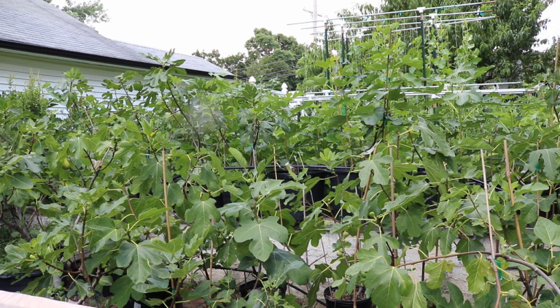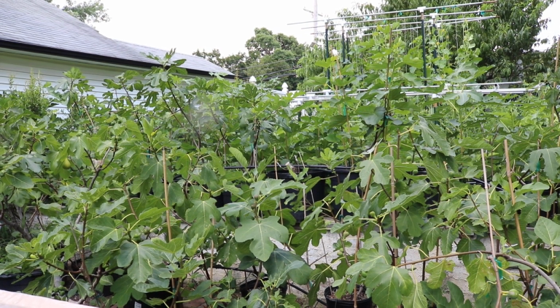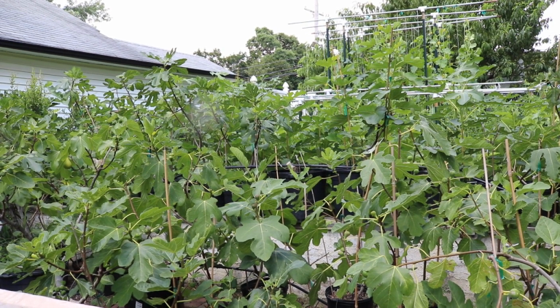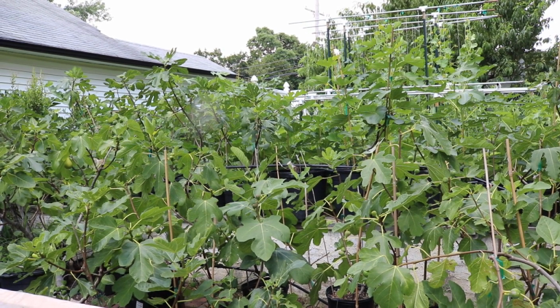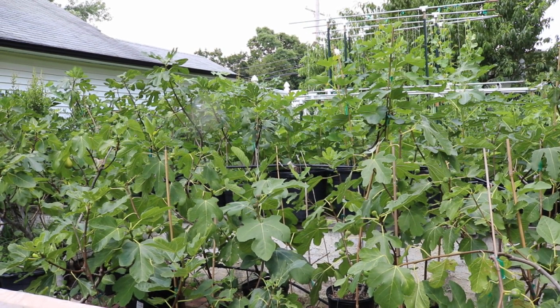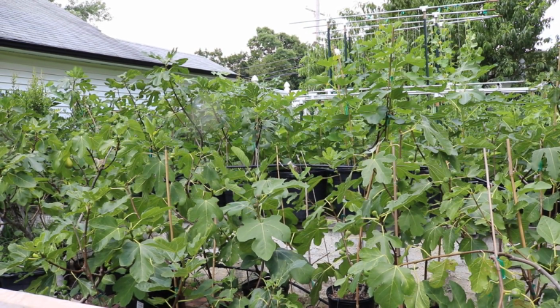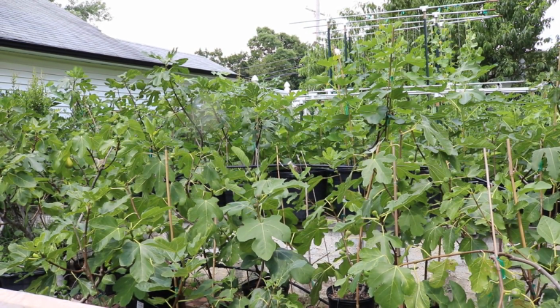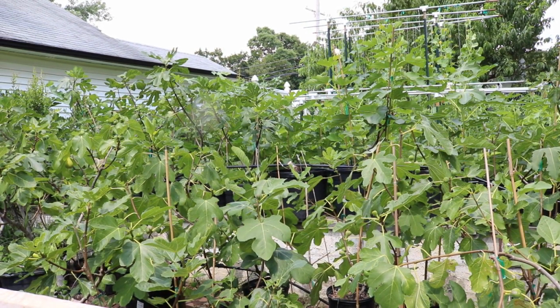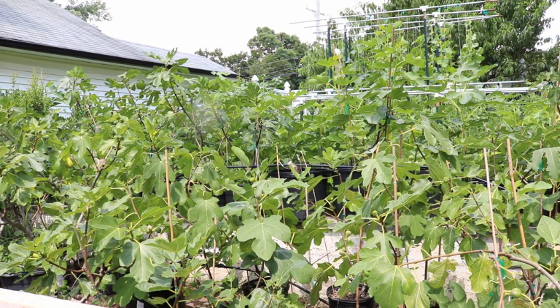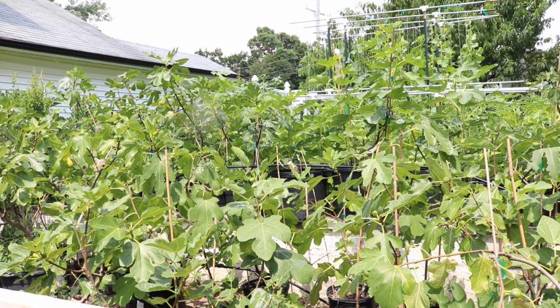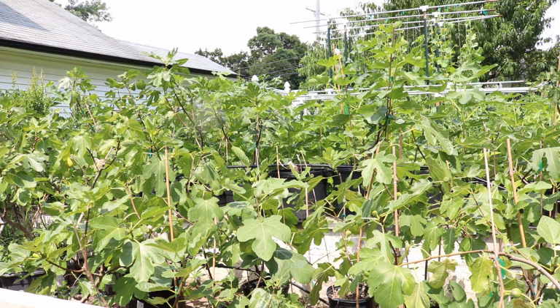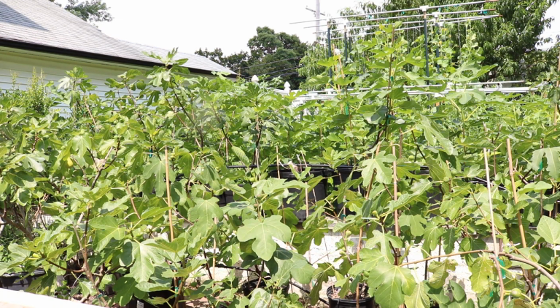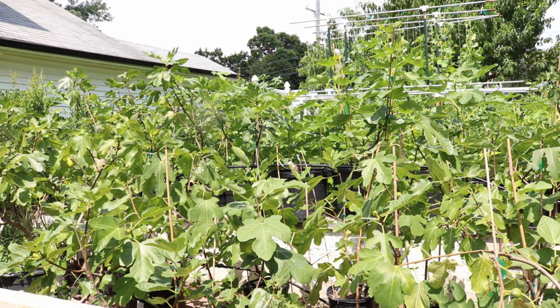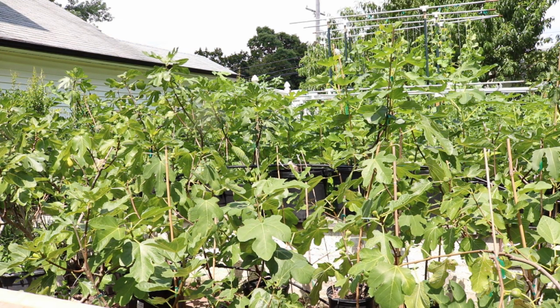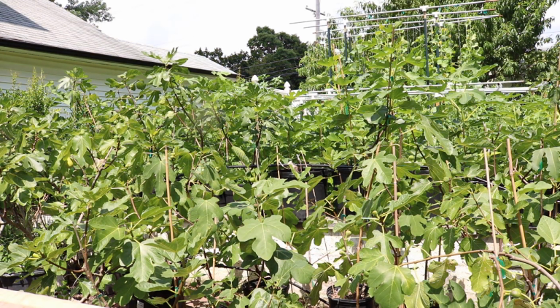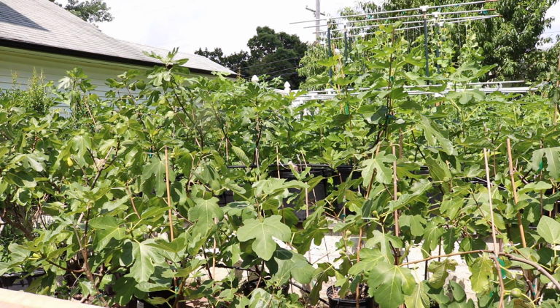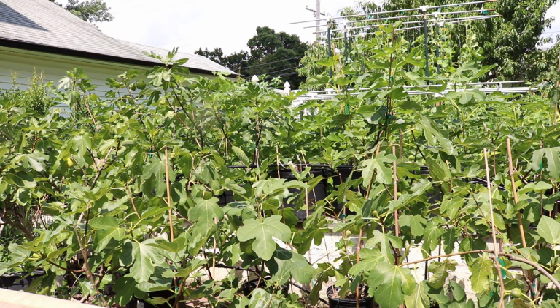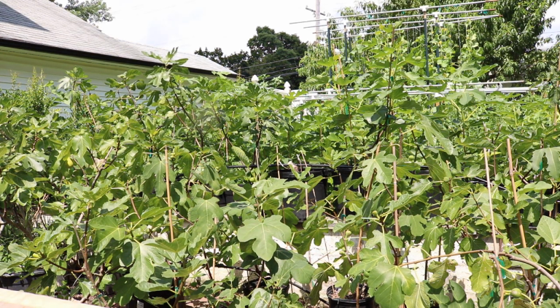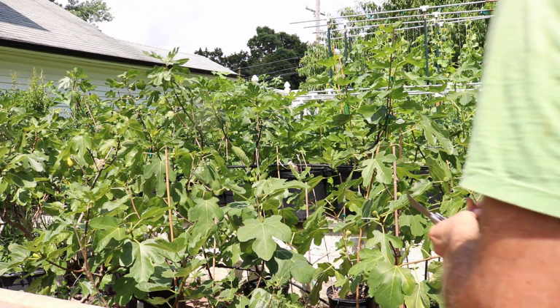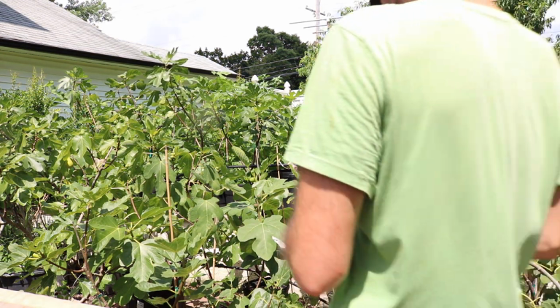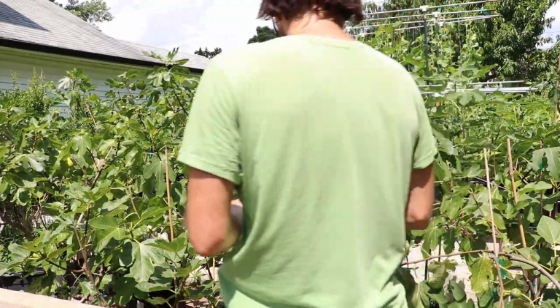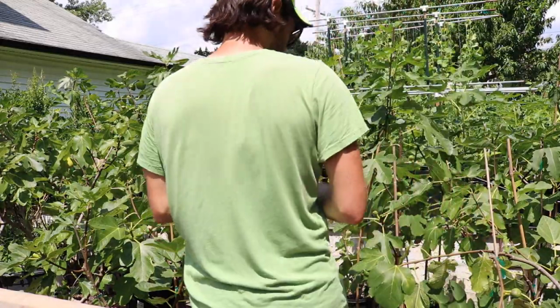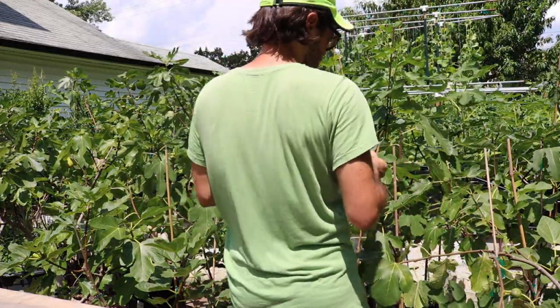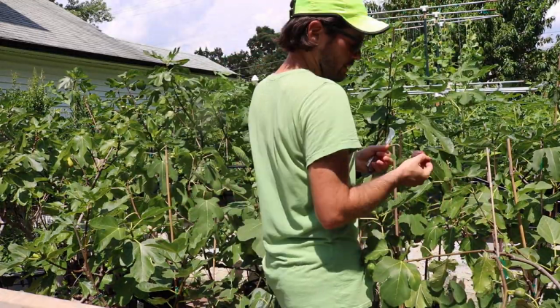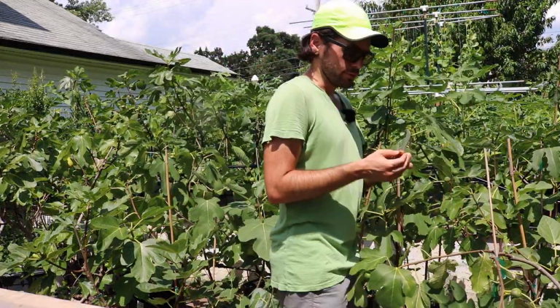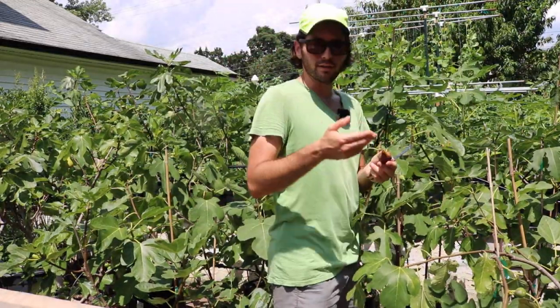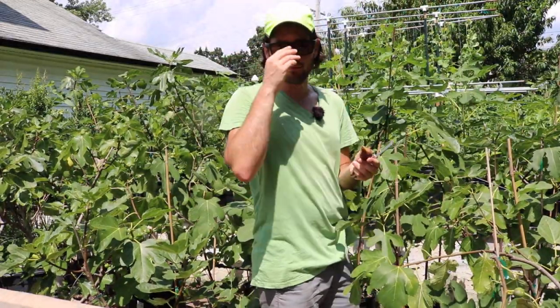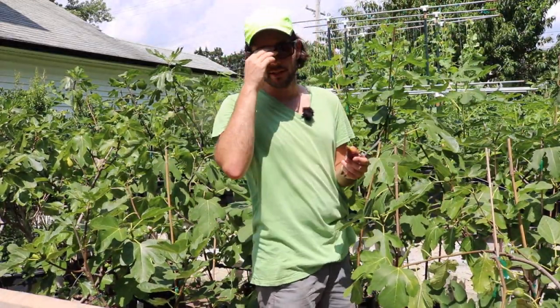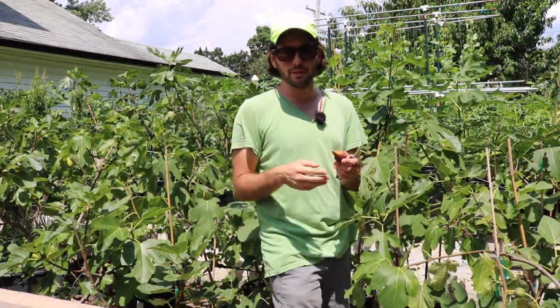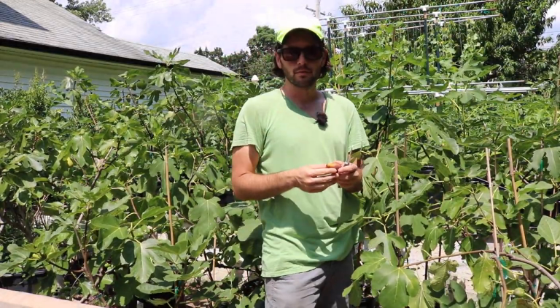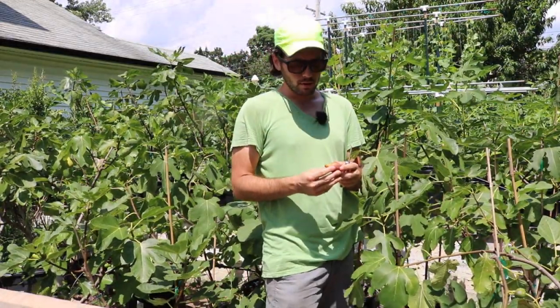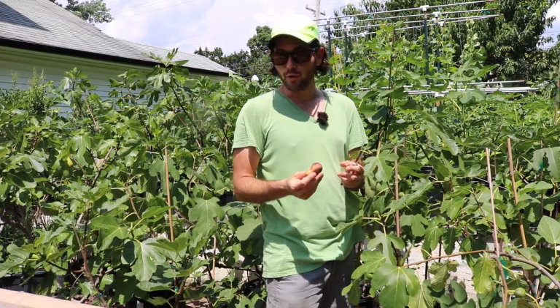All right, everybody. This is Ross, the Fig Boss. In today's video, we're going to talk about the Braba crop. We did do a video quite recently about my first figs of the year, and we talked briefly in that video about Brabas.